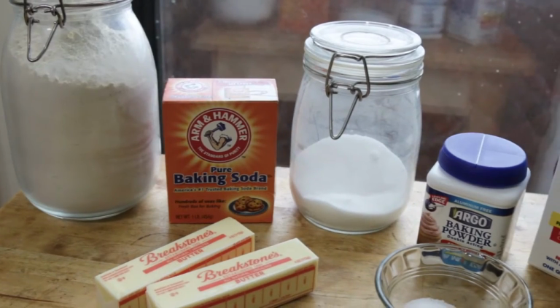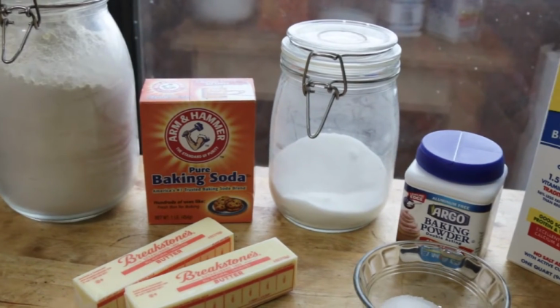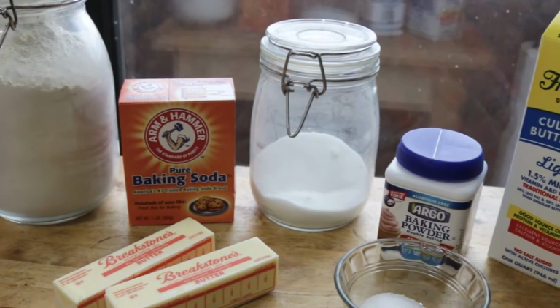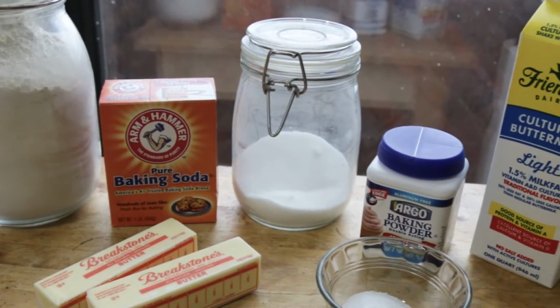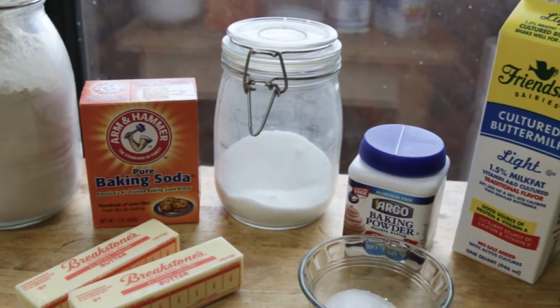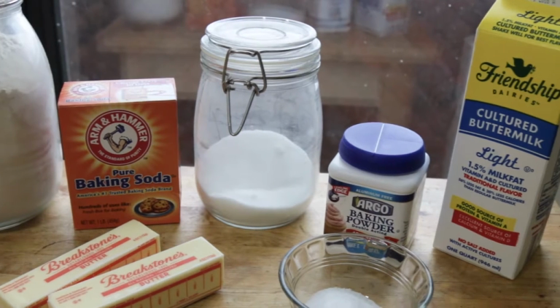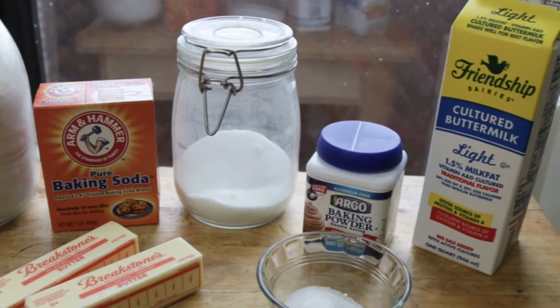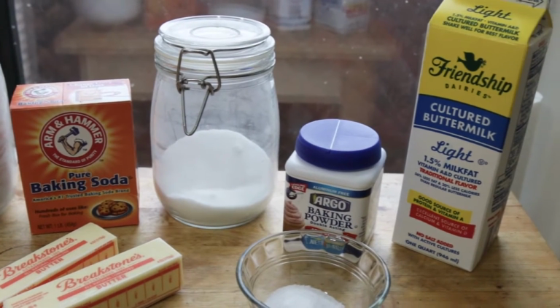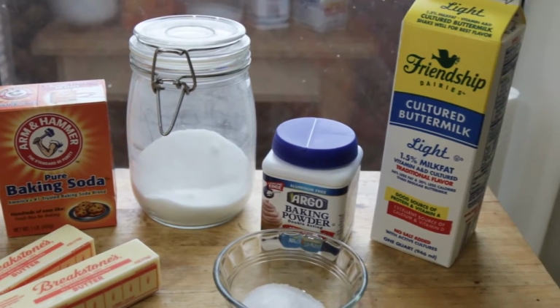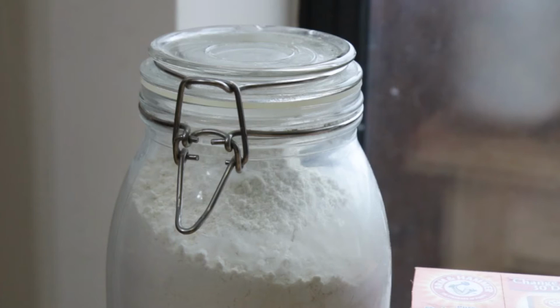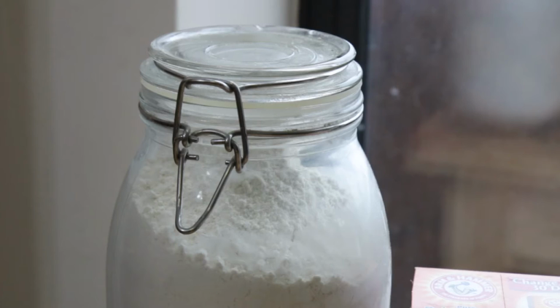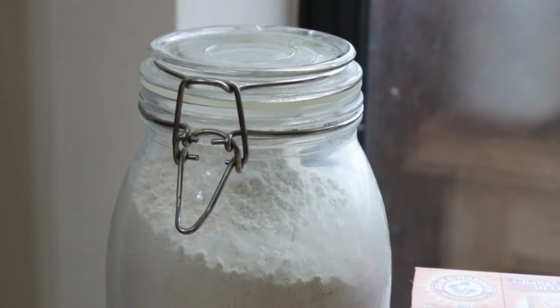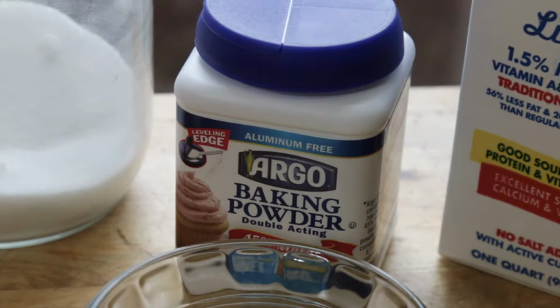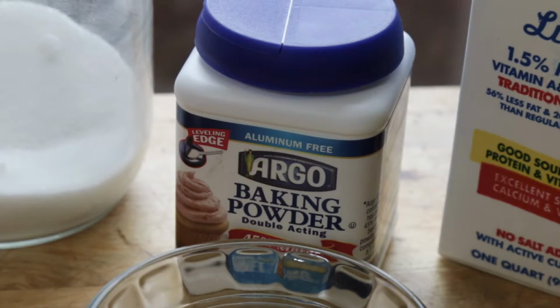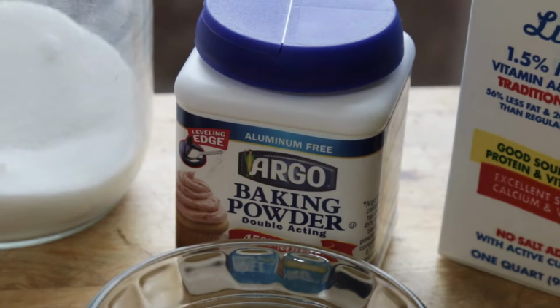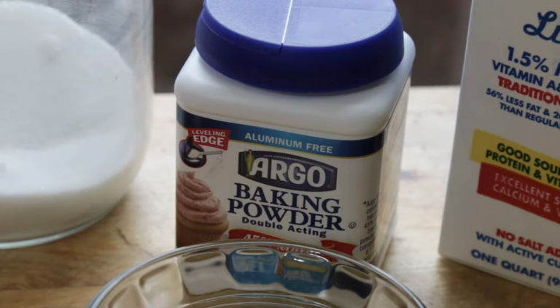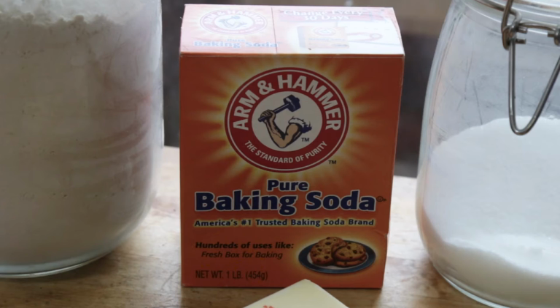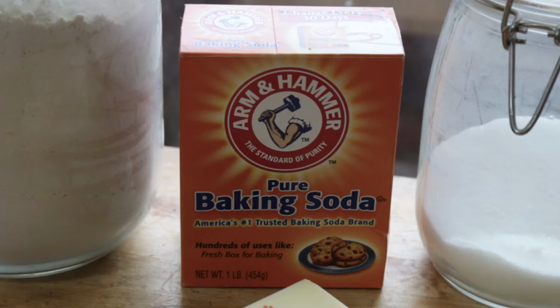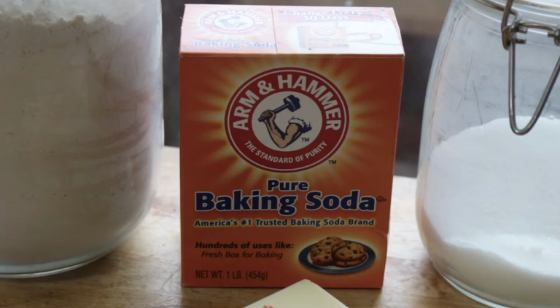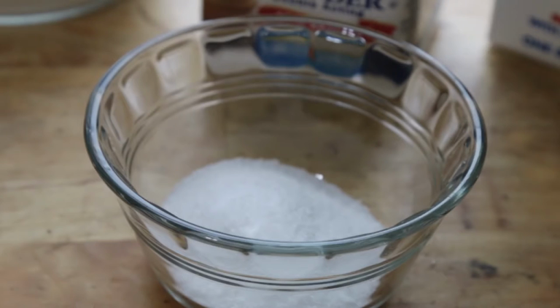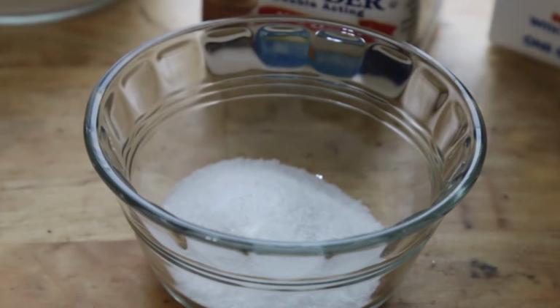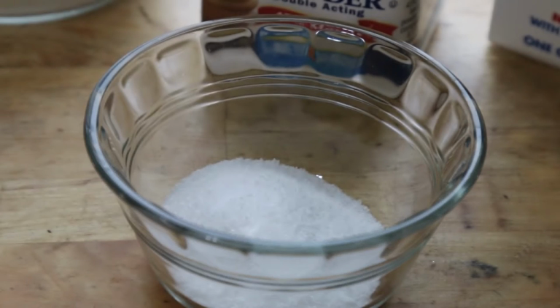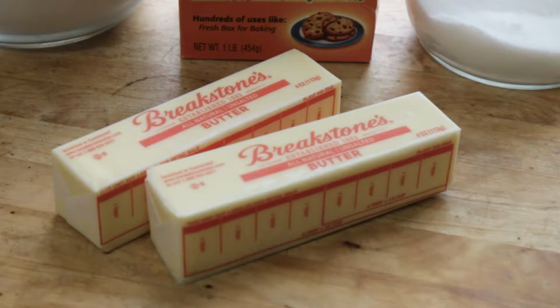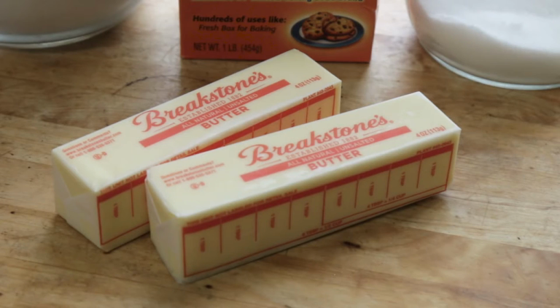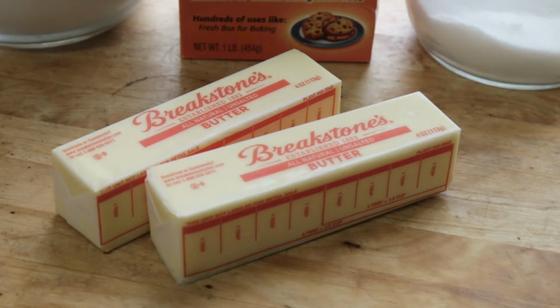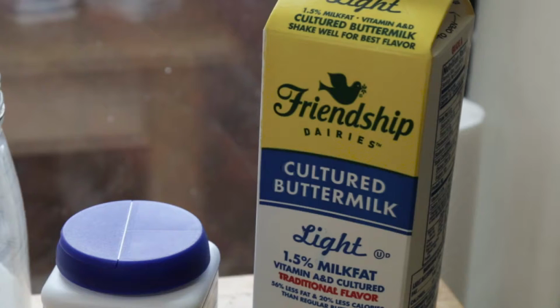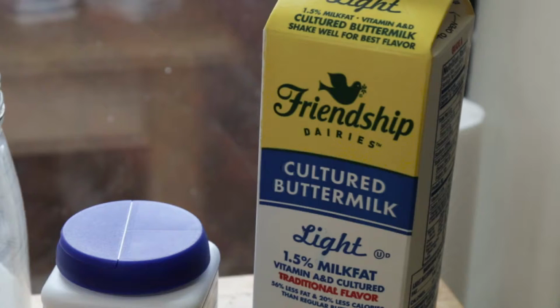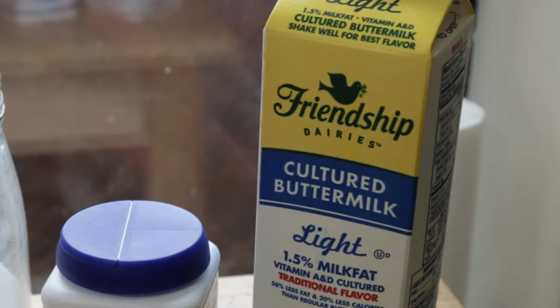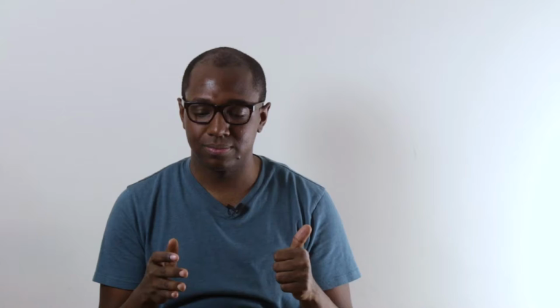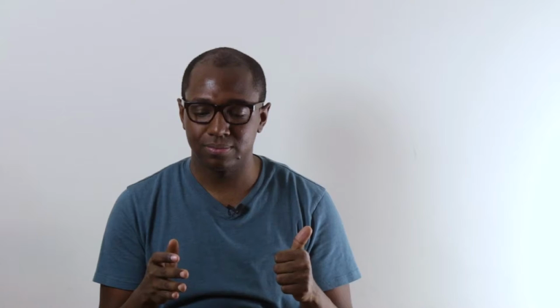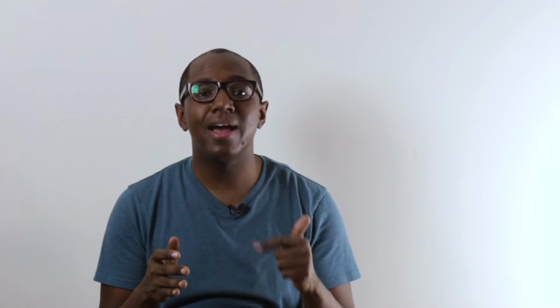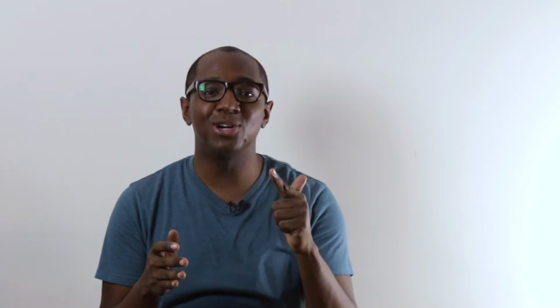In terms of ingredients, all you need are flour, baking powder, baking soda, salt, butter, buttermilk, and sugar.